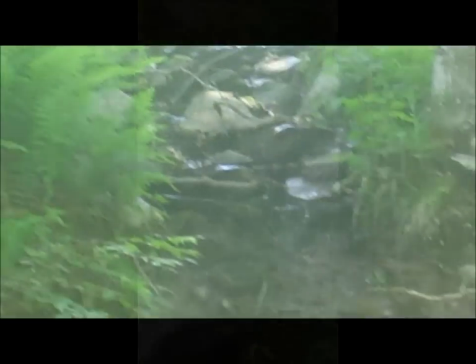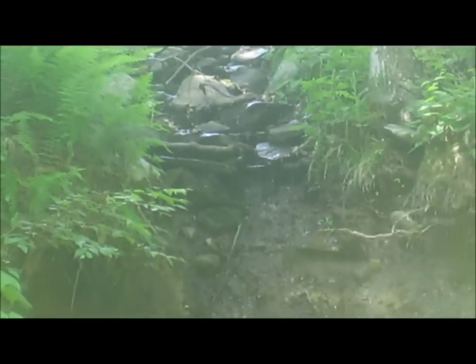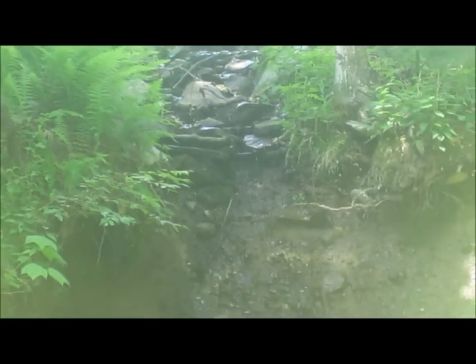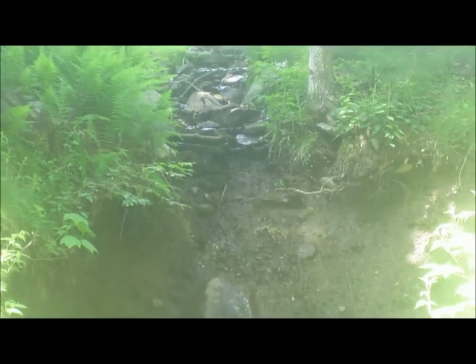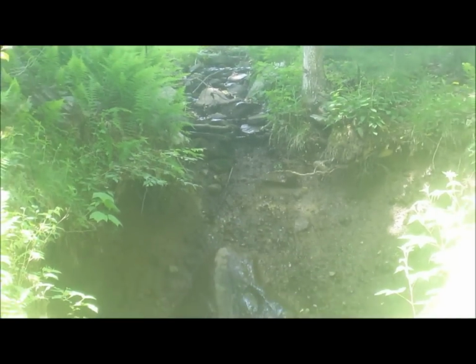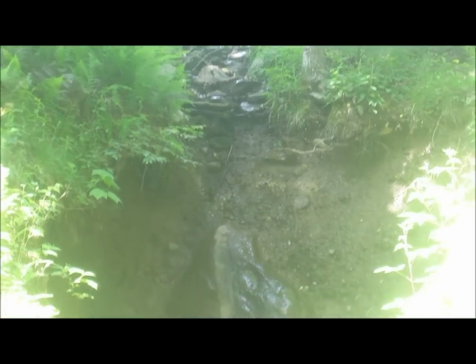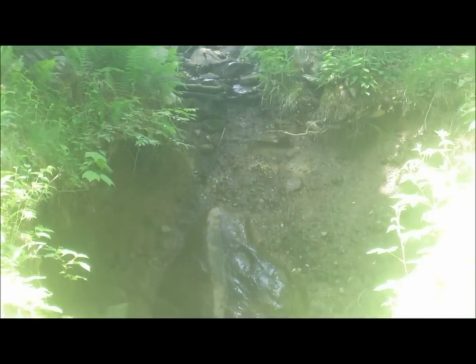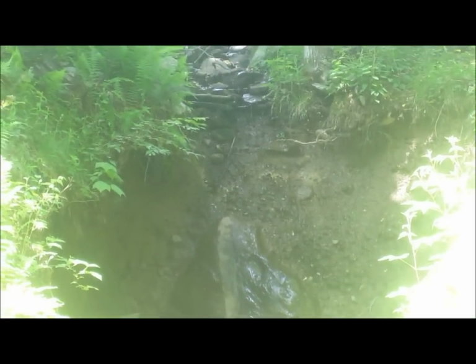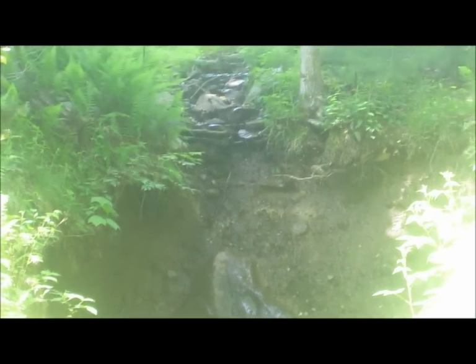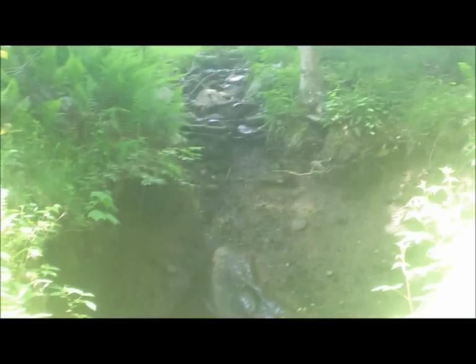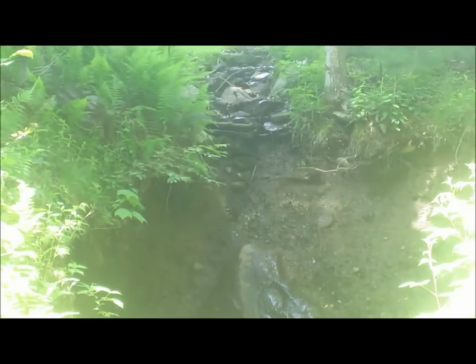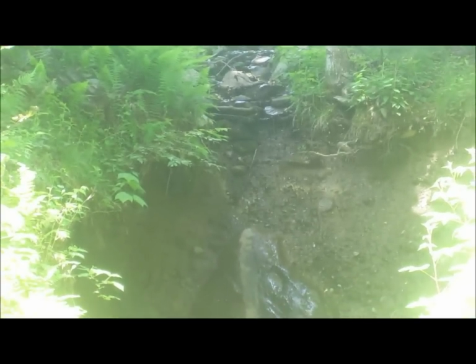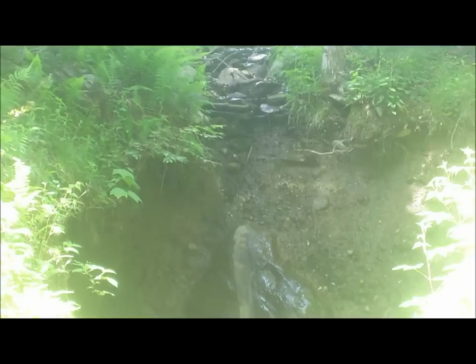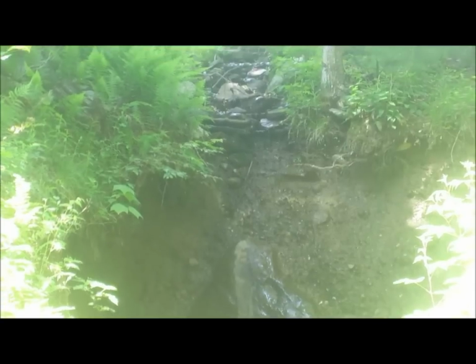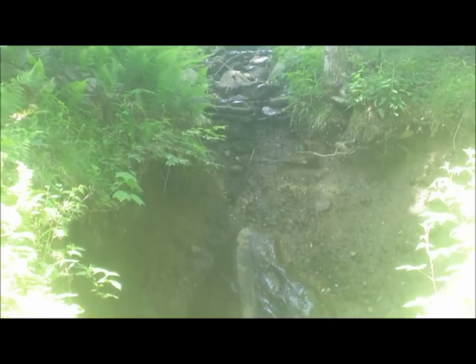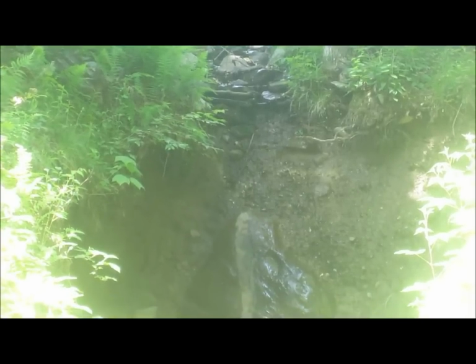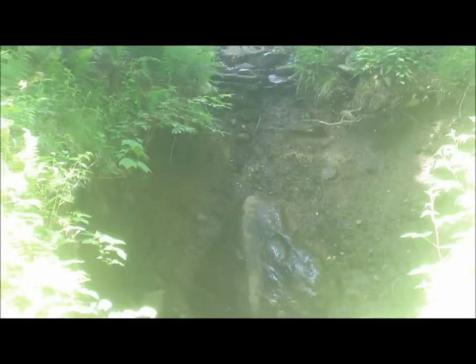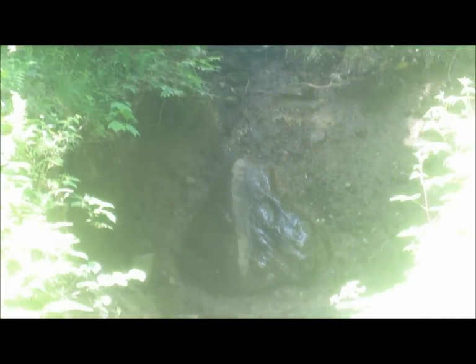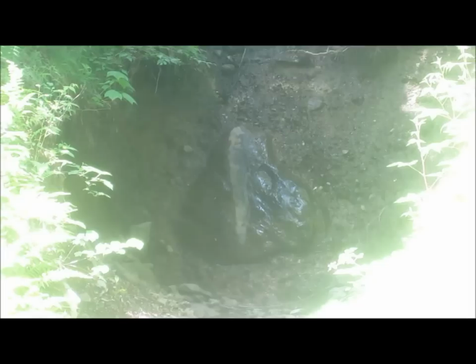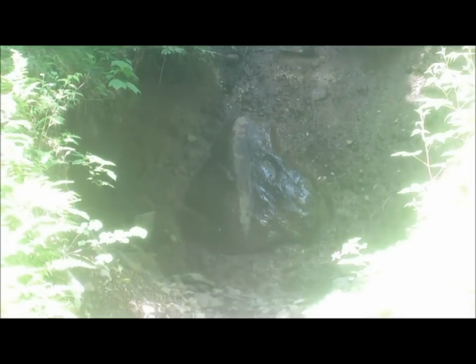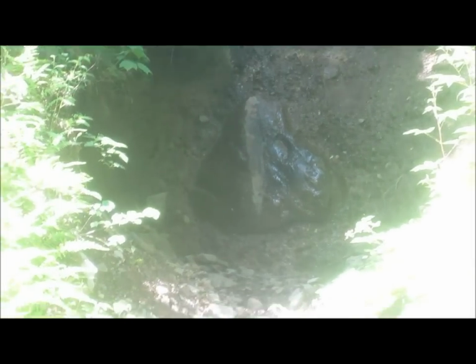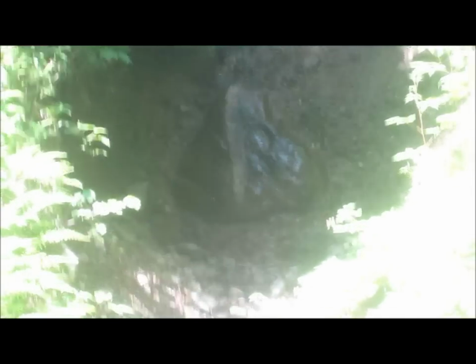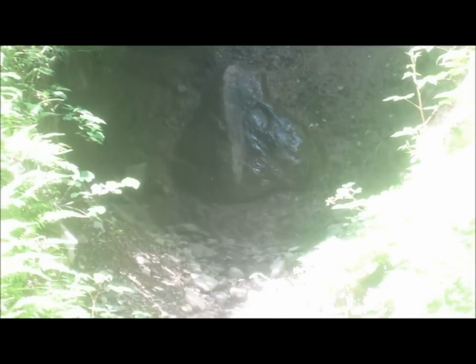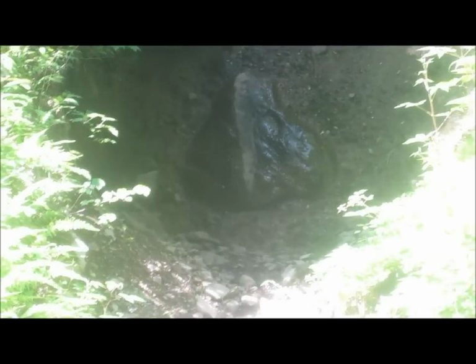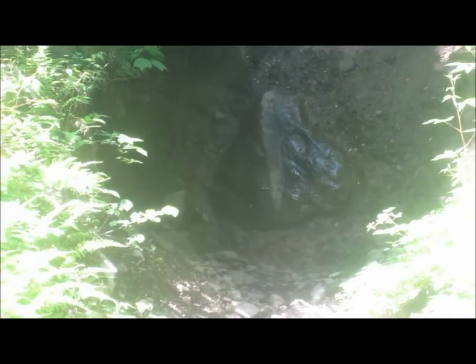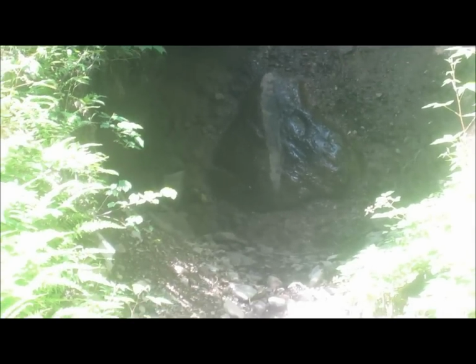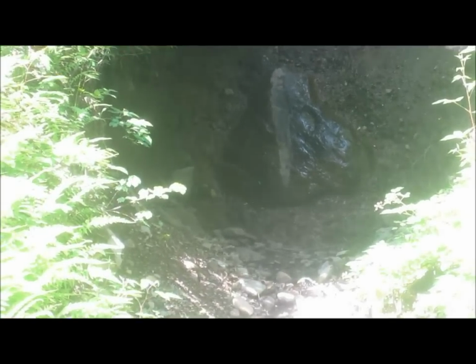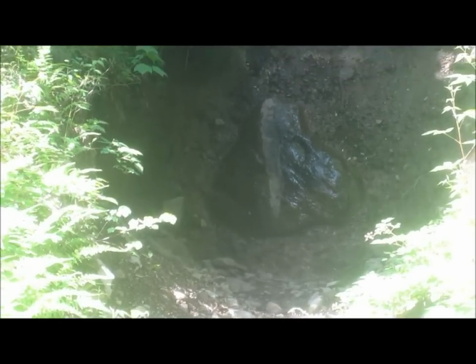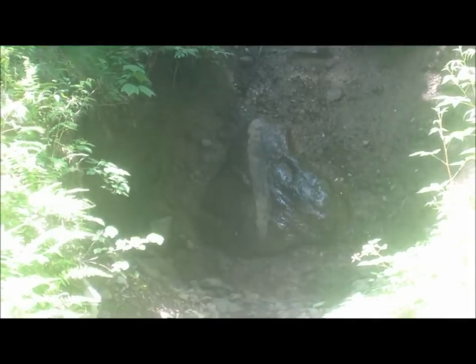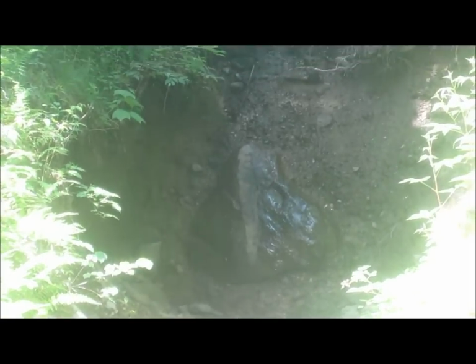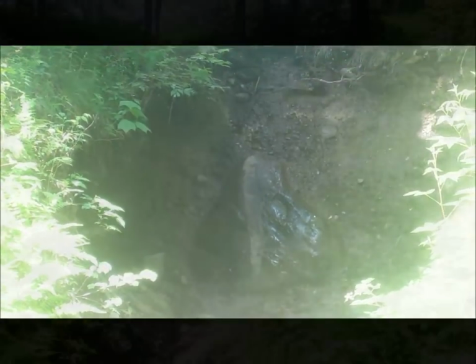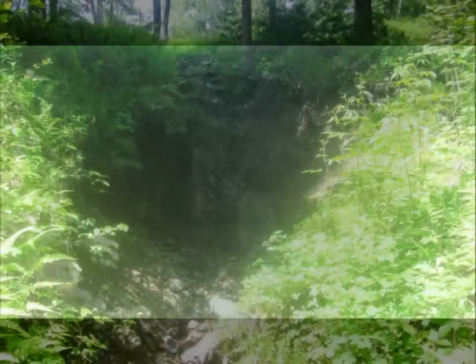When Irene happened, that tiny little flow of water totally engulfed that embankment, and this is what you get — a huge cavity.